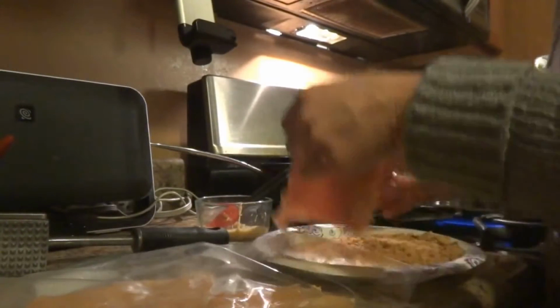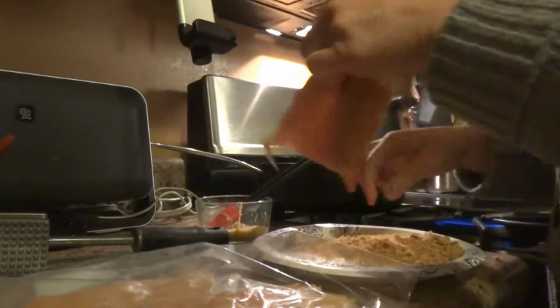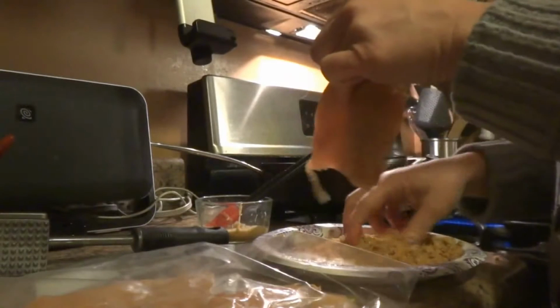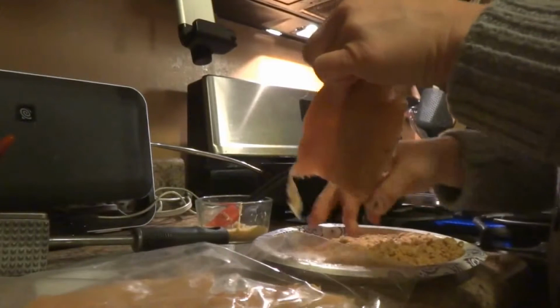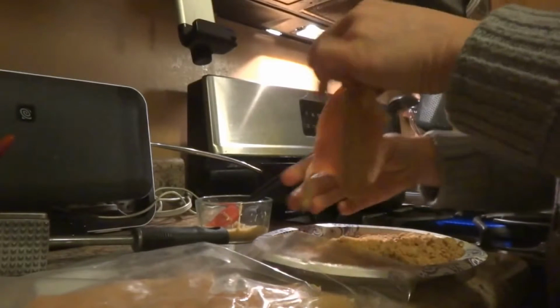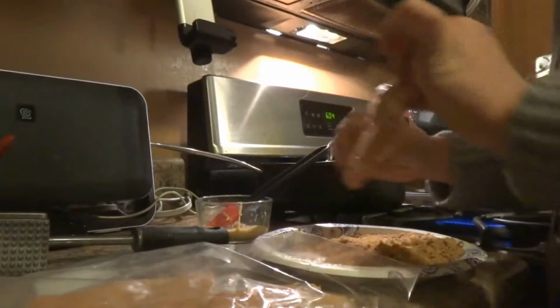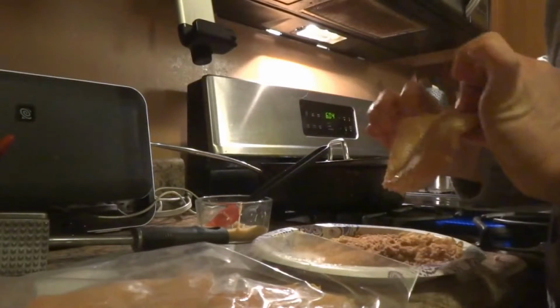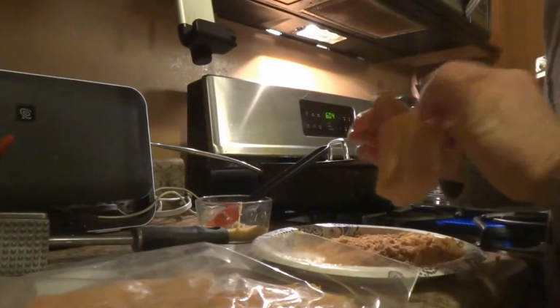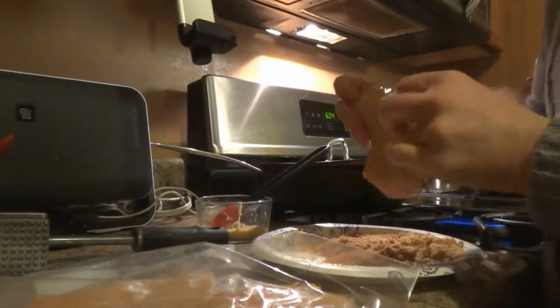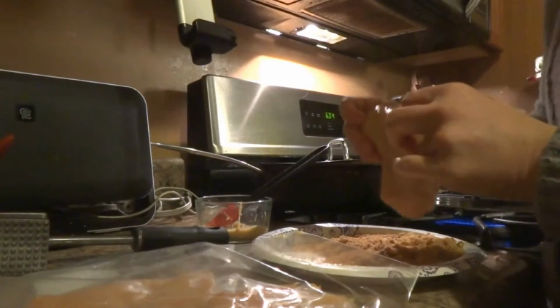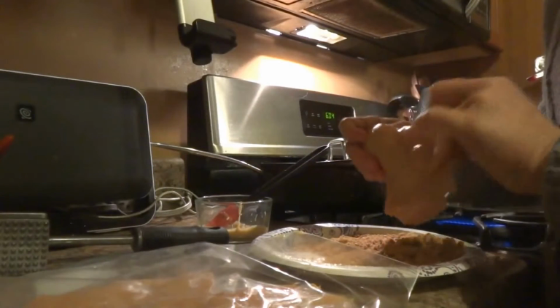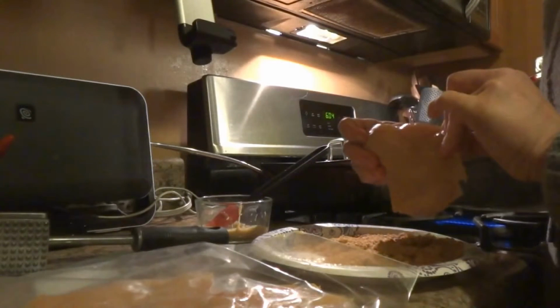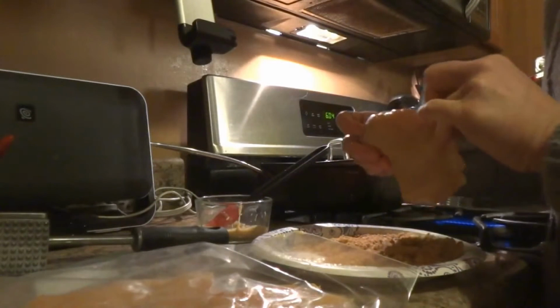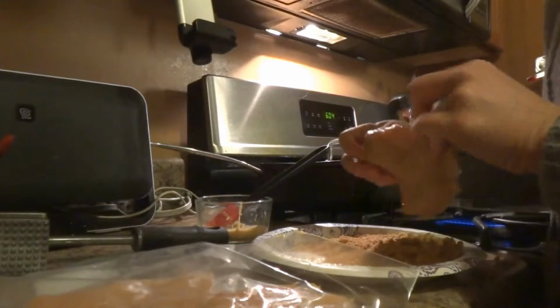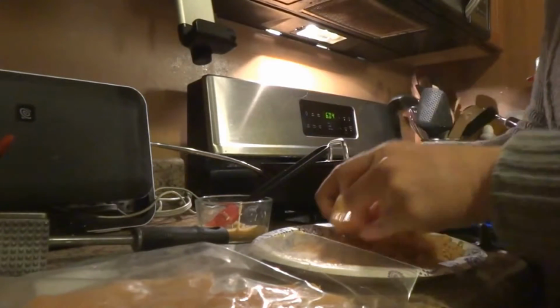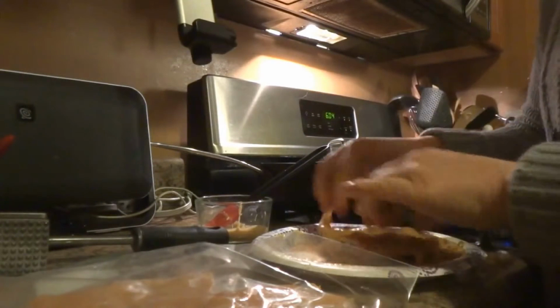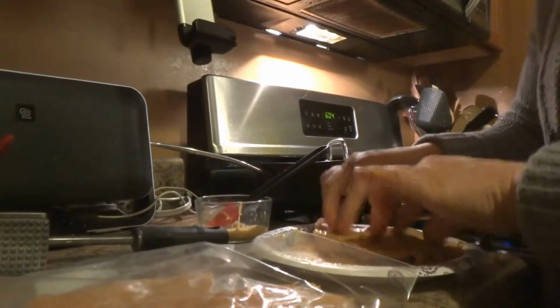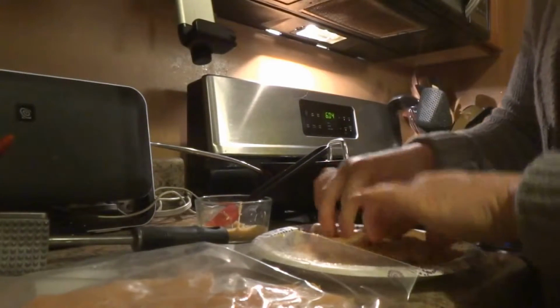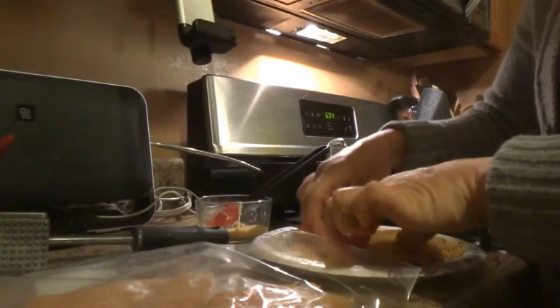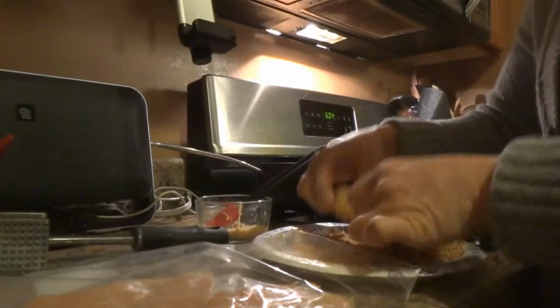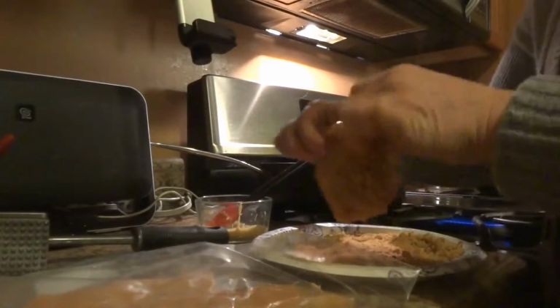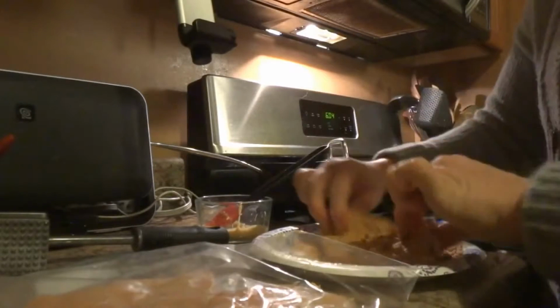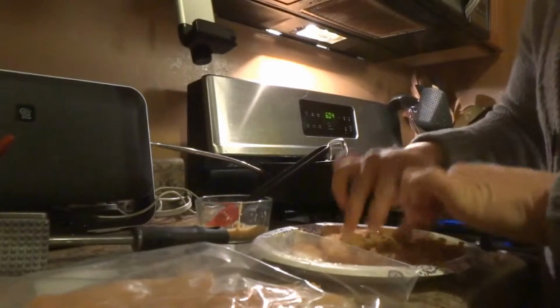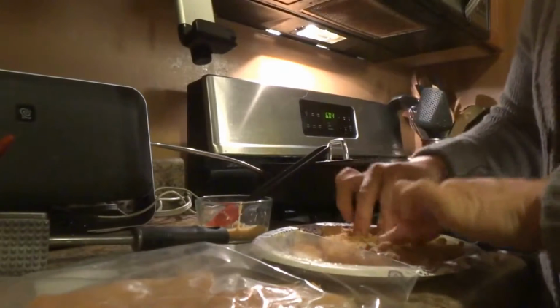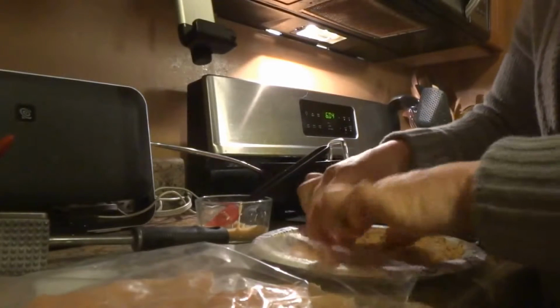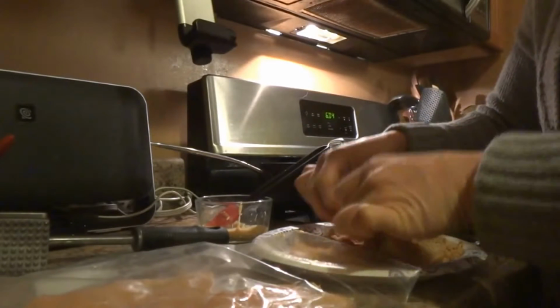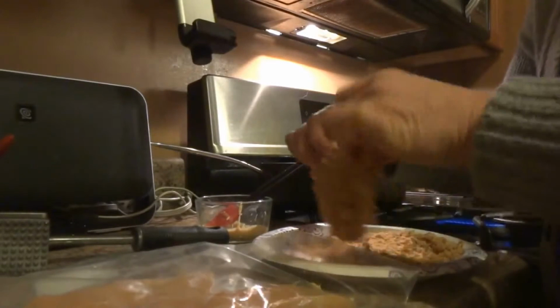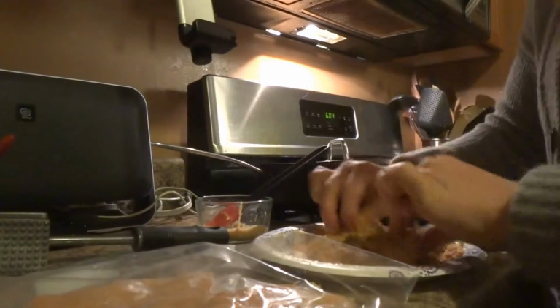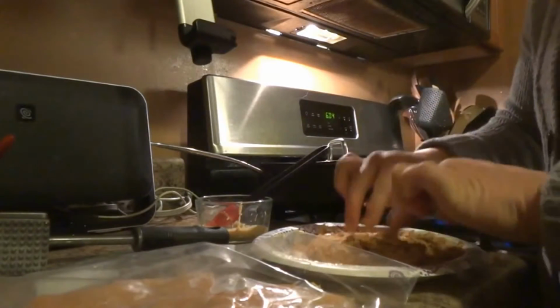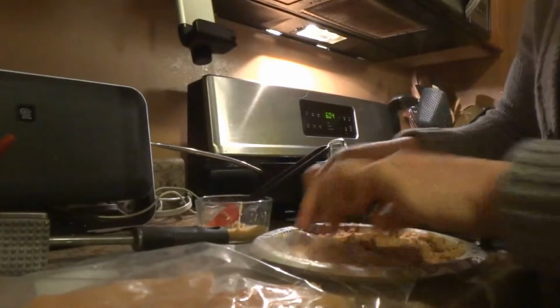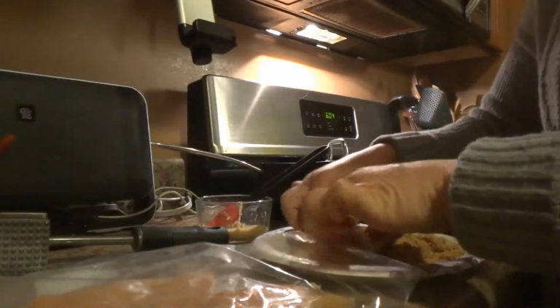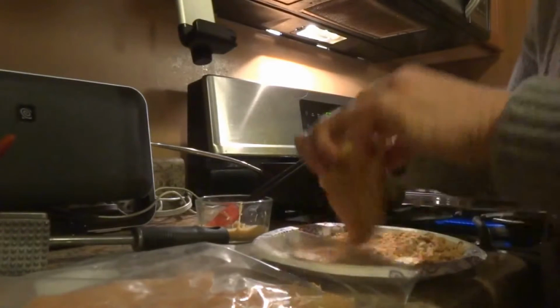Next, I prepared some breadcrumbs, which I'll show you a little bit later on how to make your own seasoned breadcrumbs. And I'm going to place both sides in the breadcrumb to add a little bit of crunch and flavor.